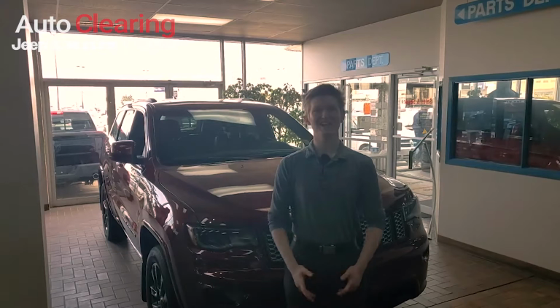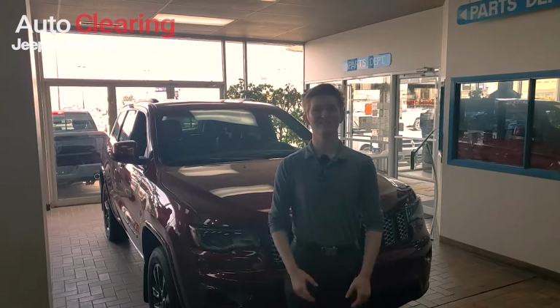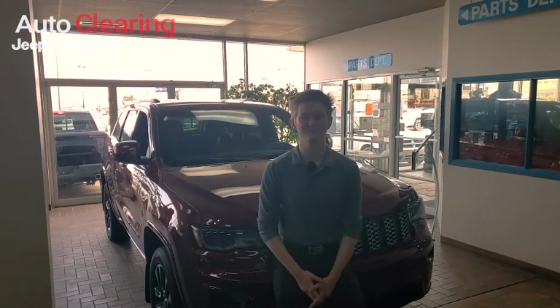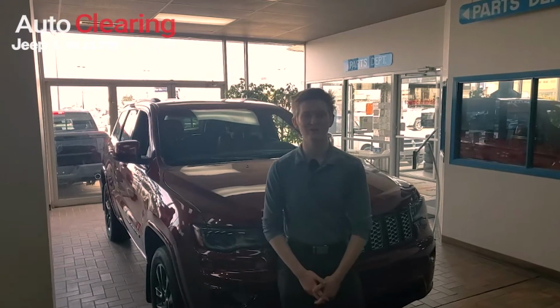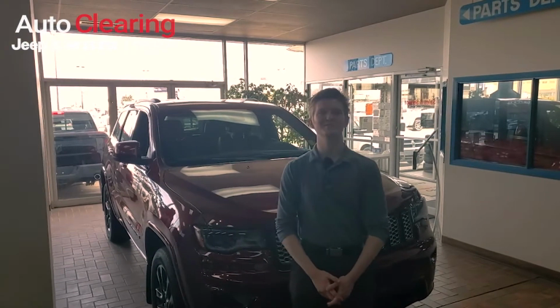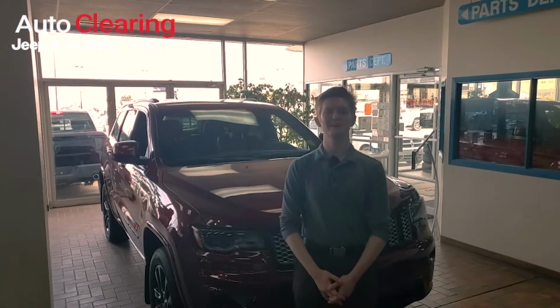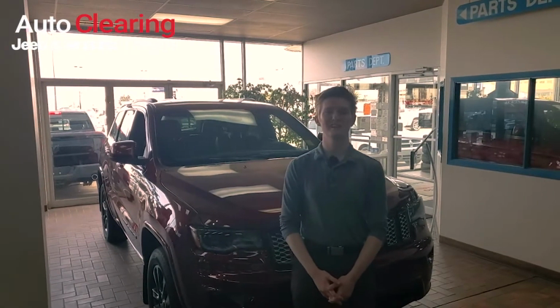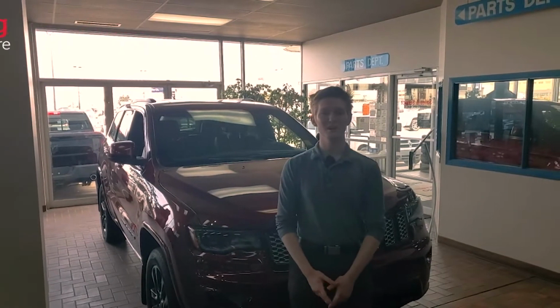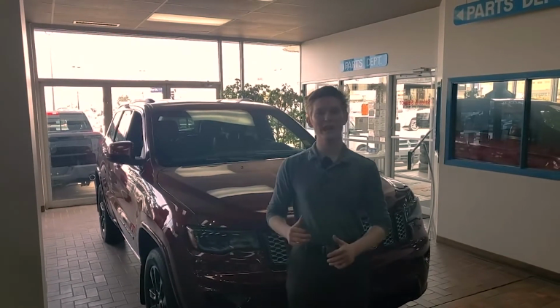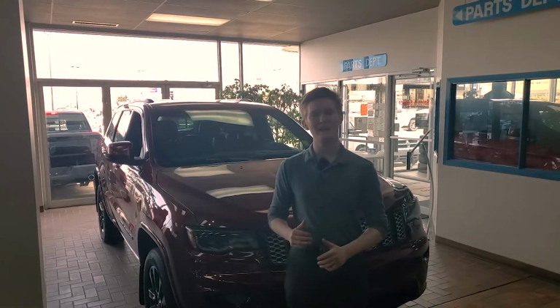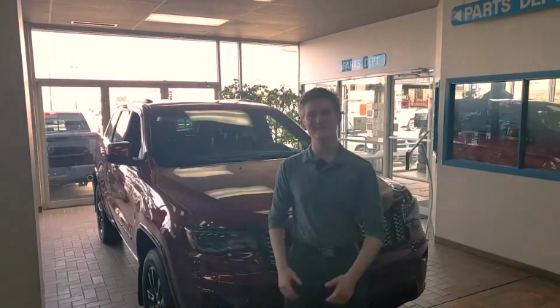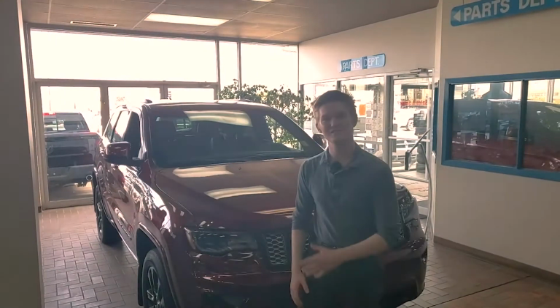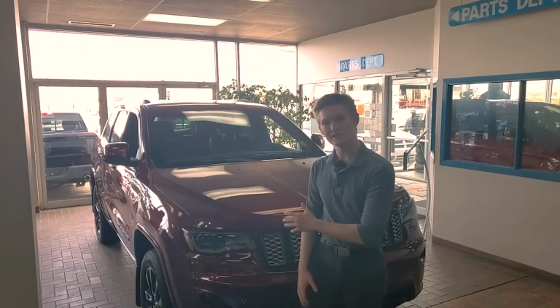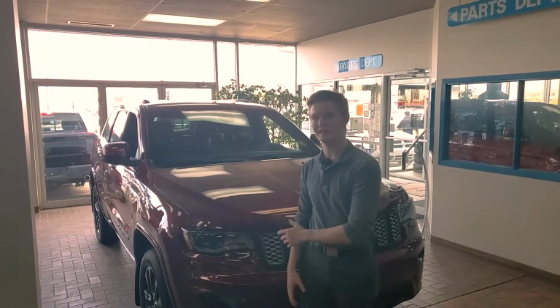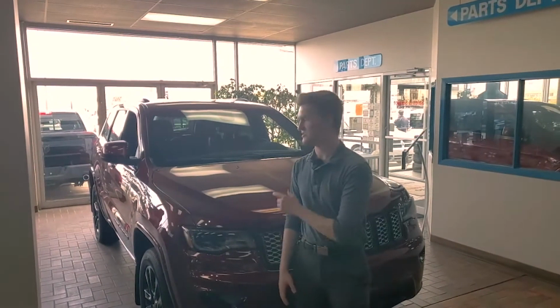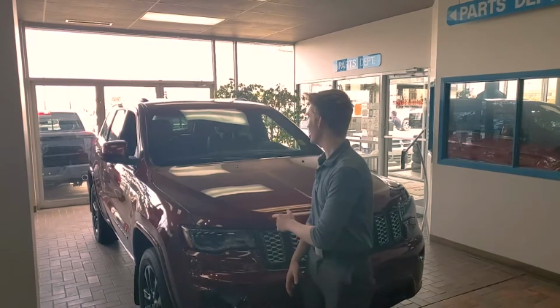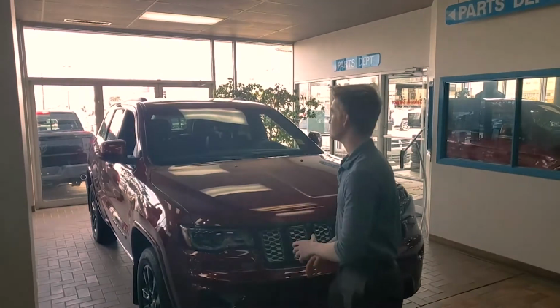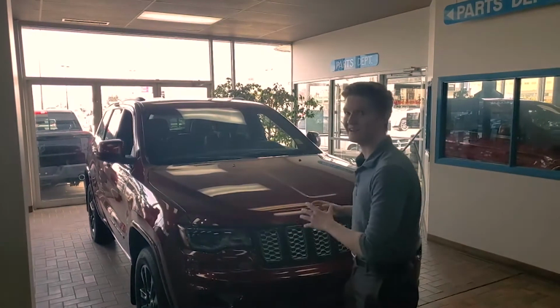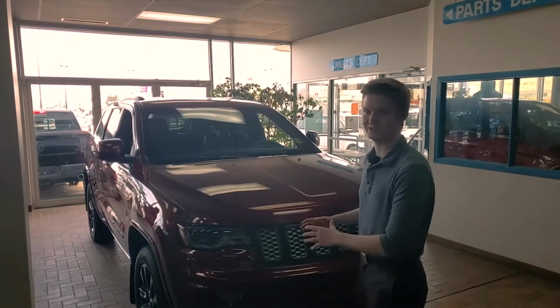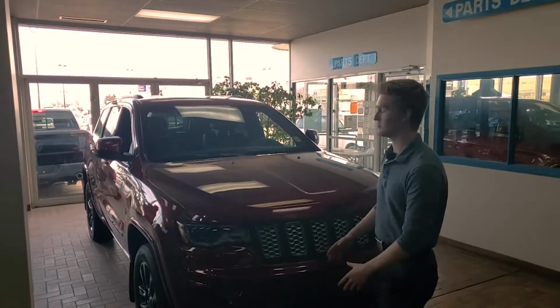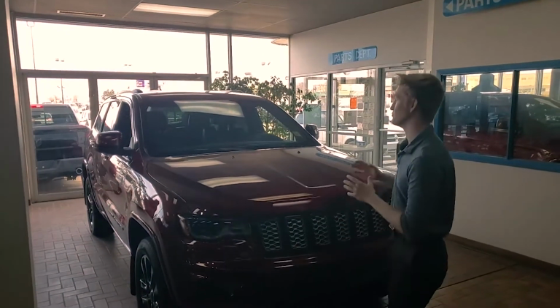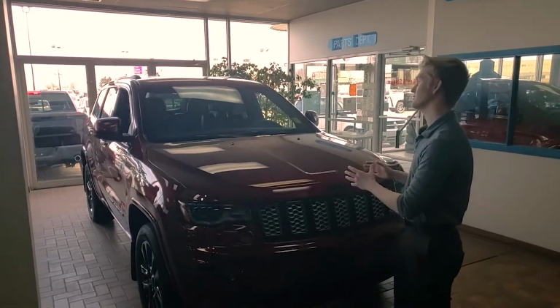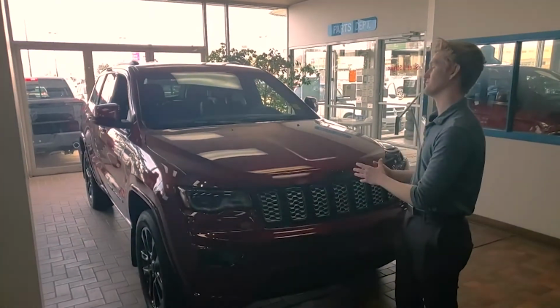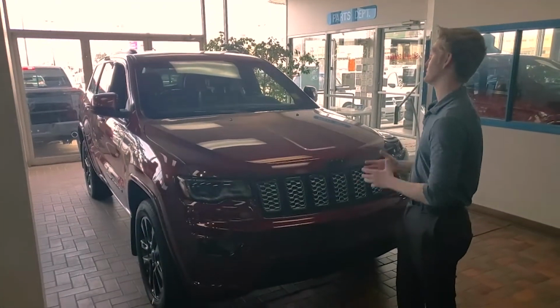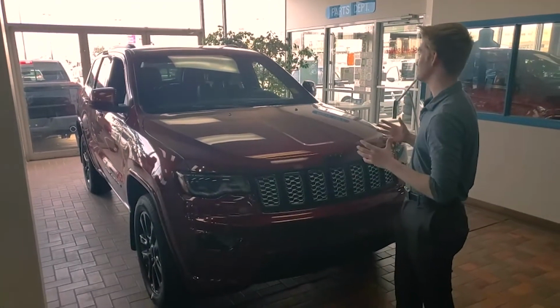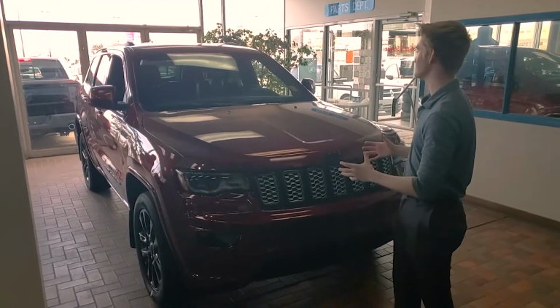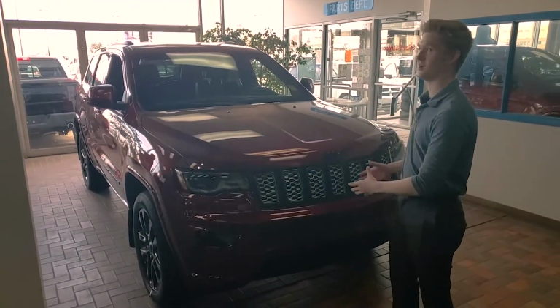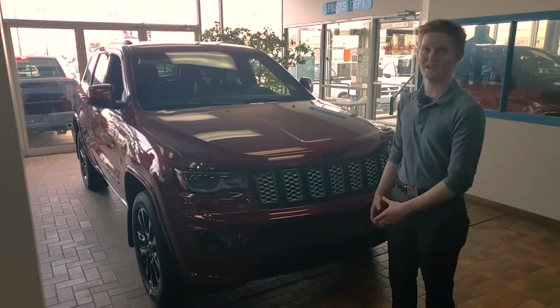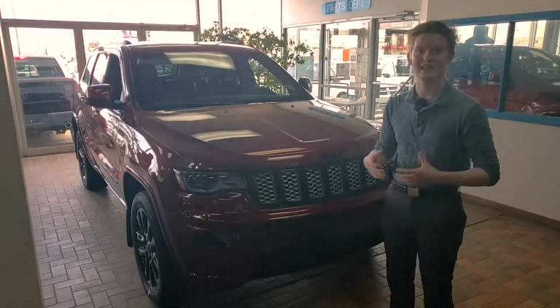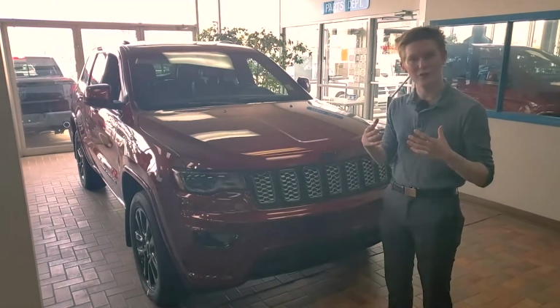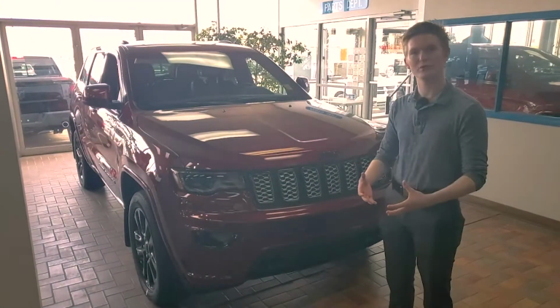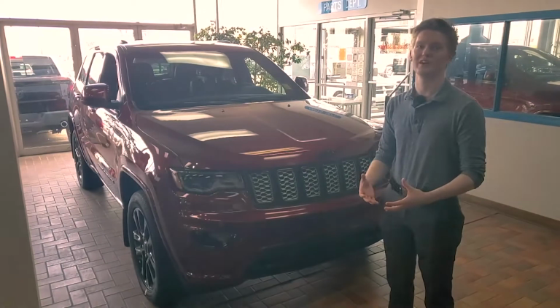Hey everyone, it's AJ from Auto Clearing Jeep and Ram Center. What I have behind me here is a 2020 Jeep Grand Cherokee Altitude, and what's really impressive about these Altitude models is how affordable they are.